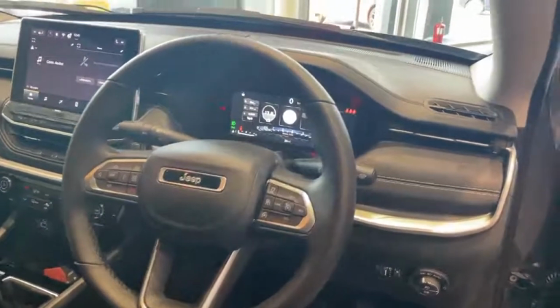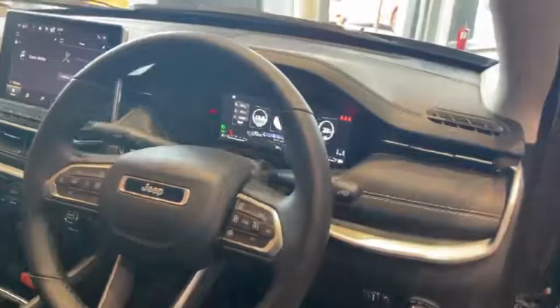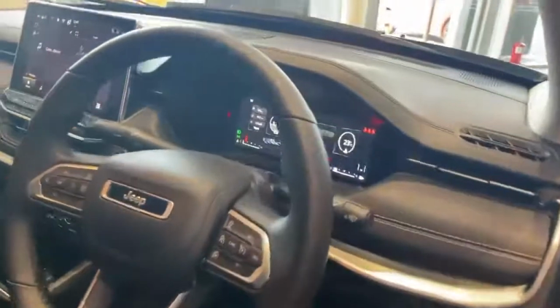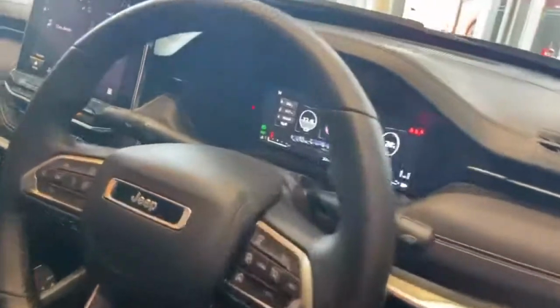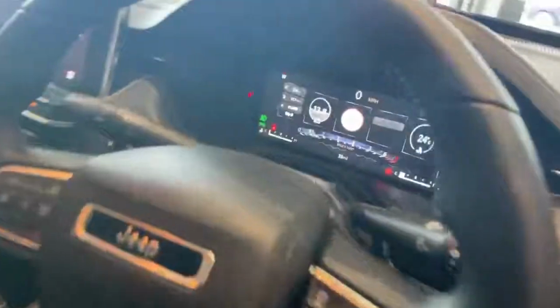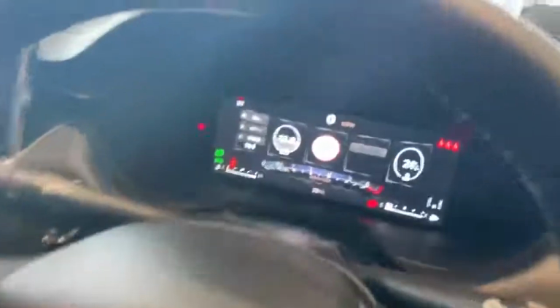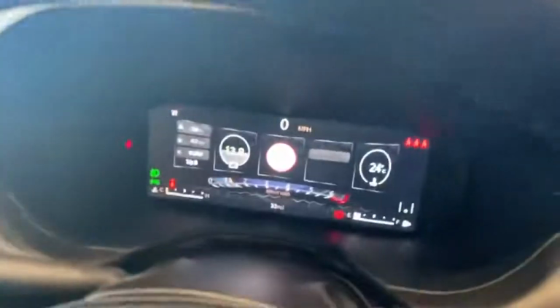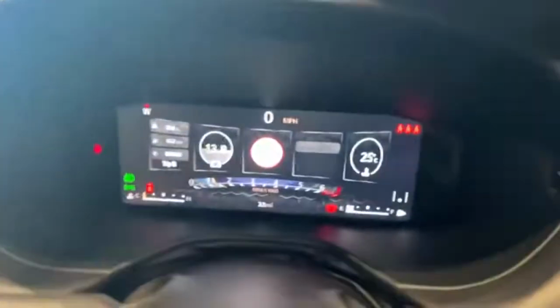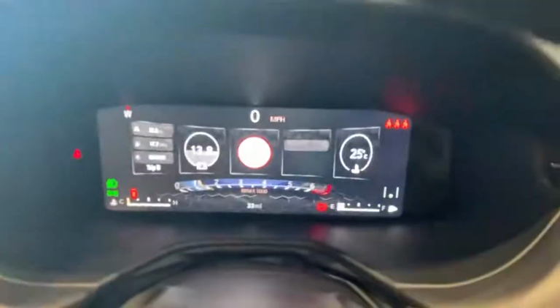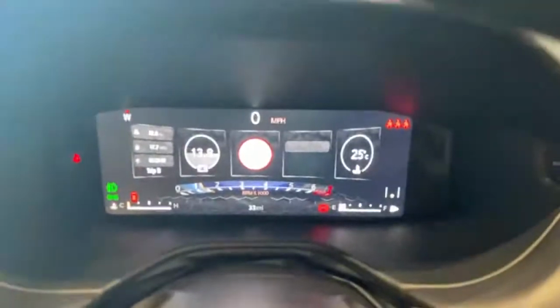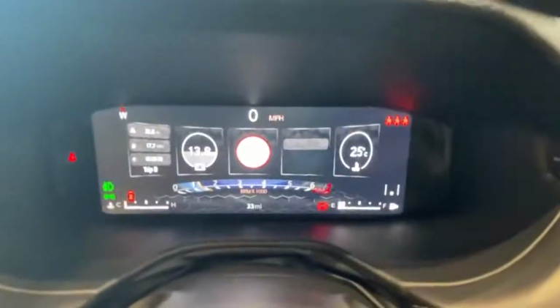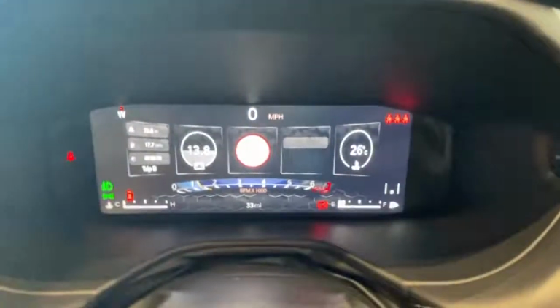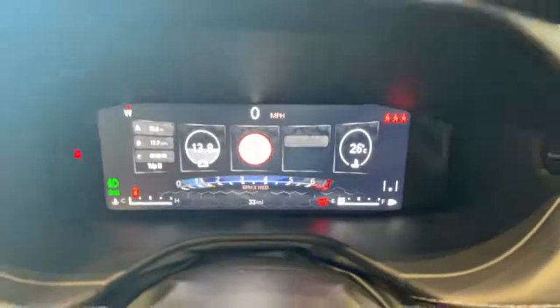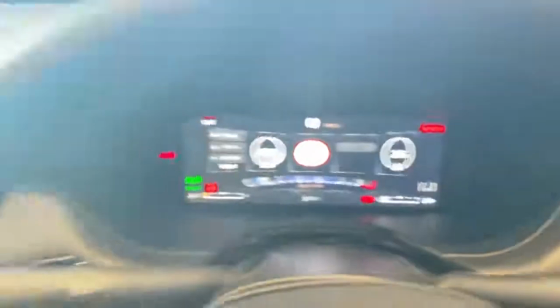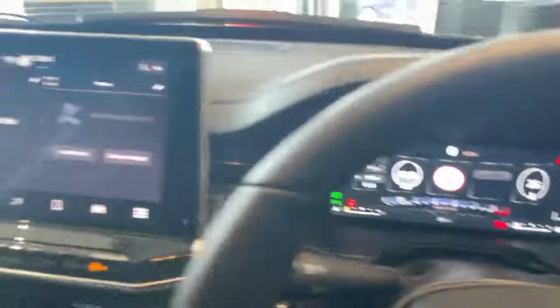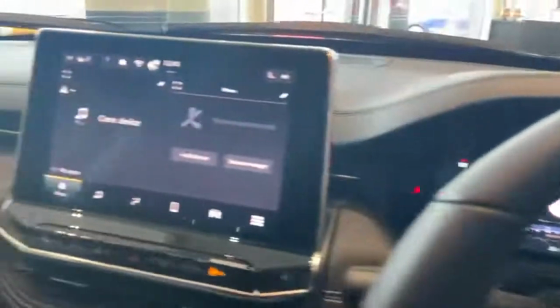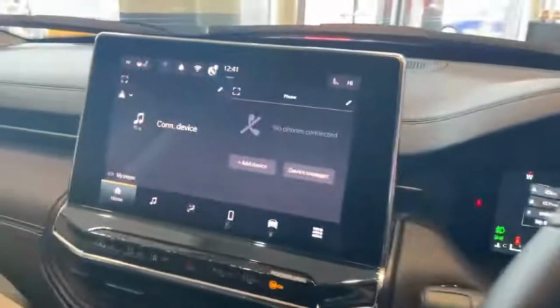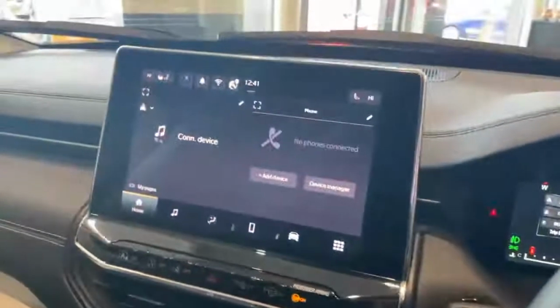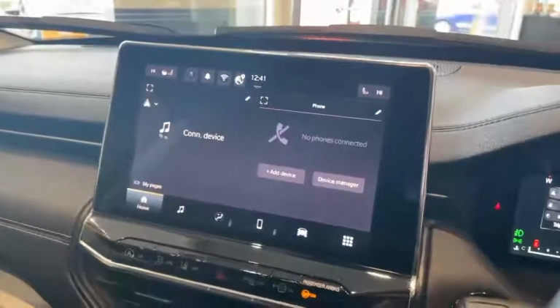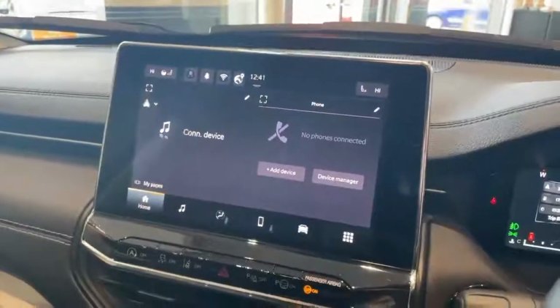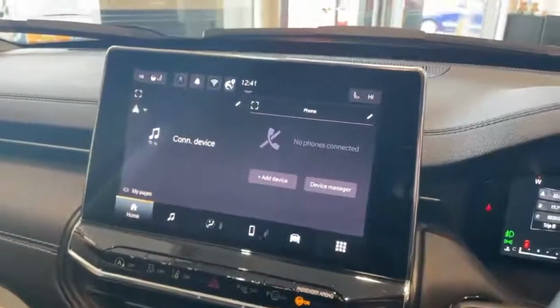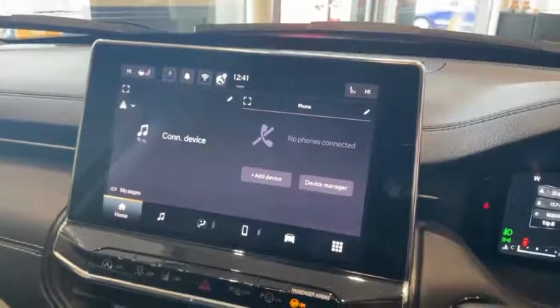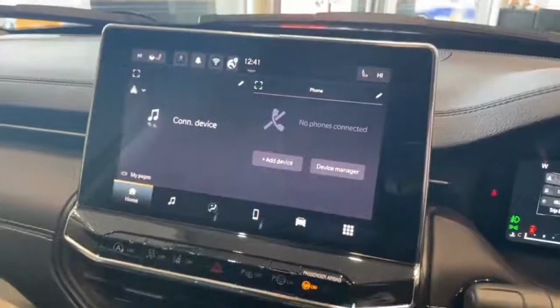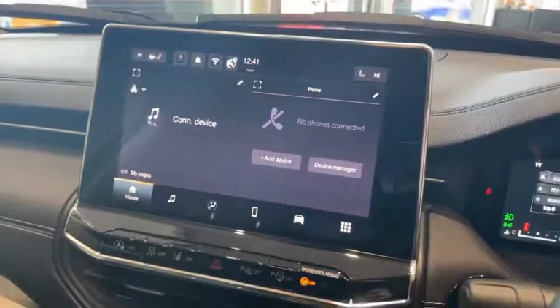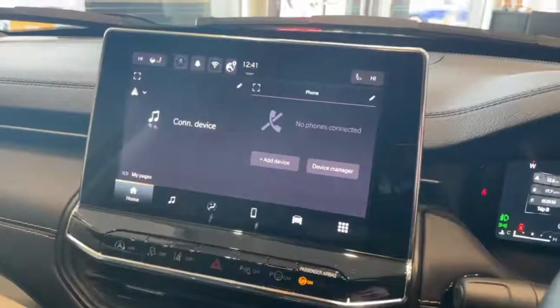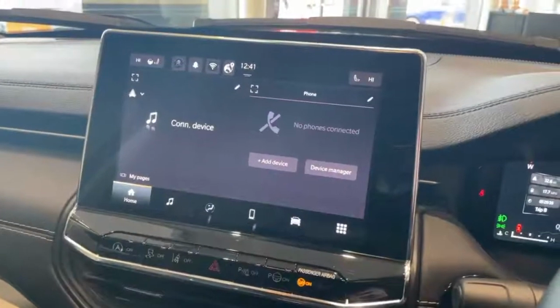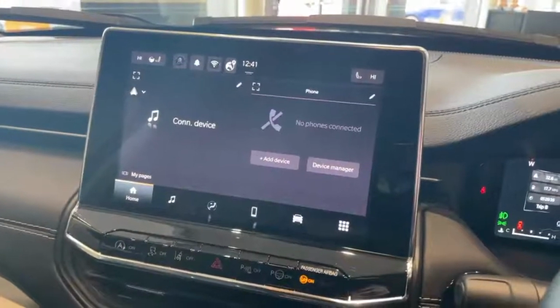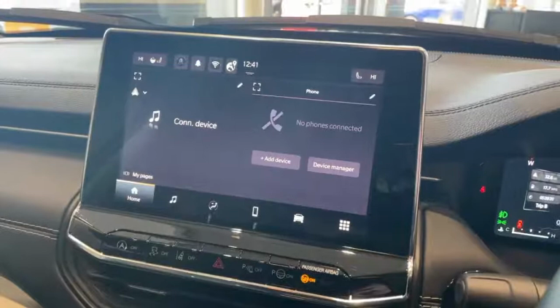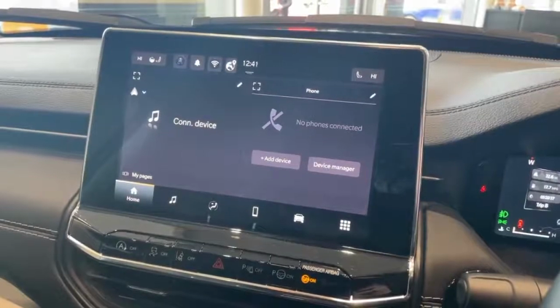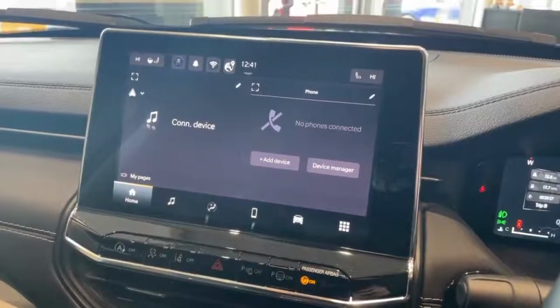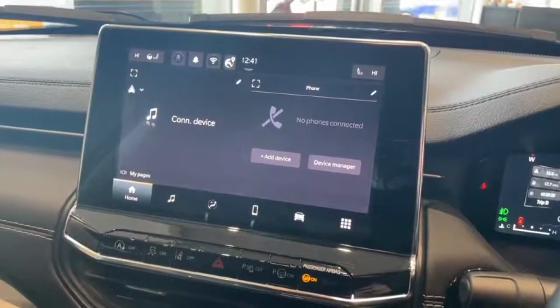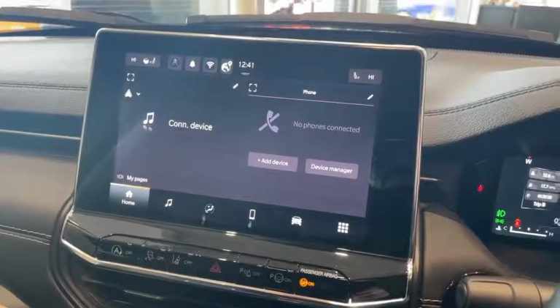Automatic lights and automatic wipers, digital dash screen, central screen with controls for the radio, Bluetooth, Bluetooth streaming, Apple CarPlay, Android Auto, and climate control.